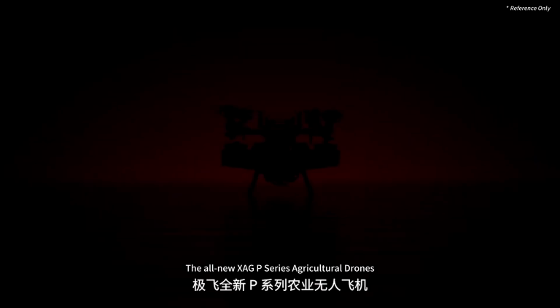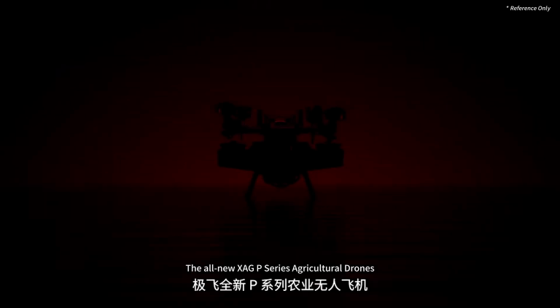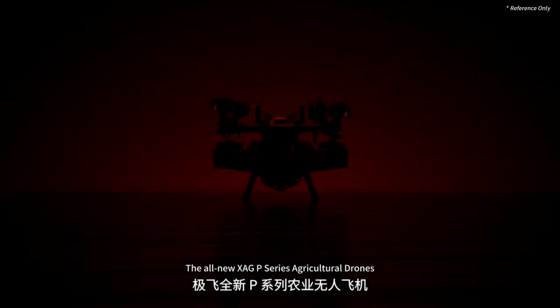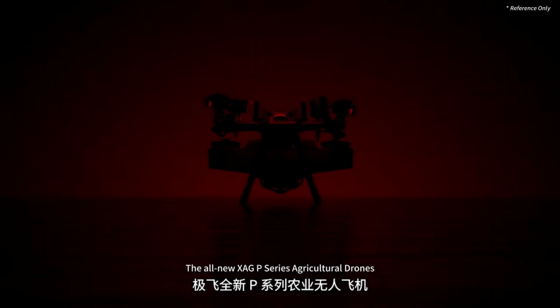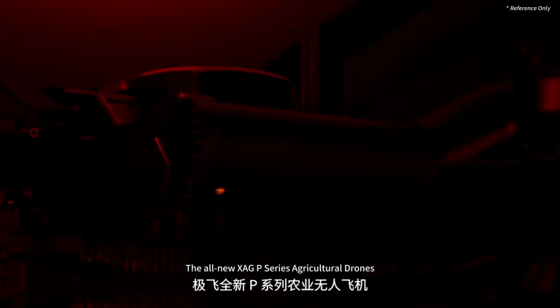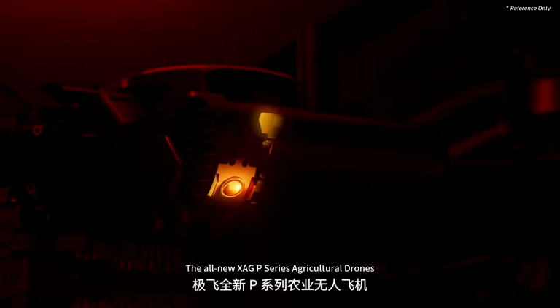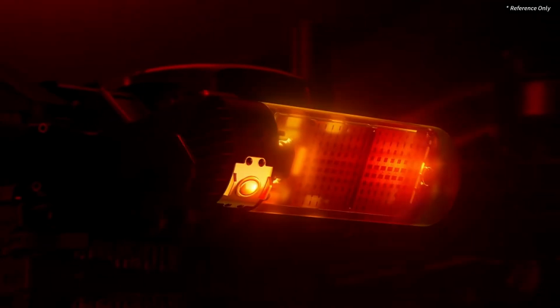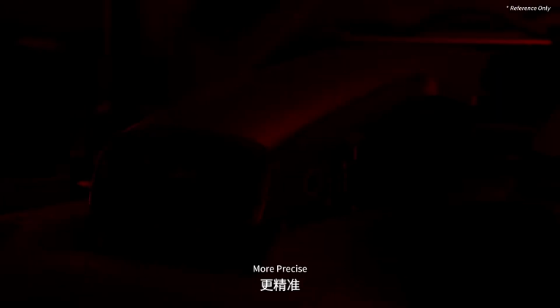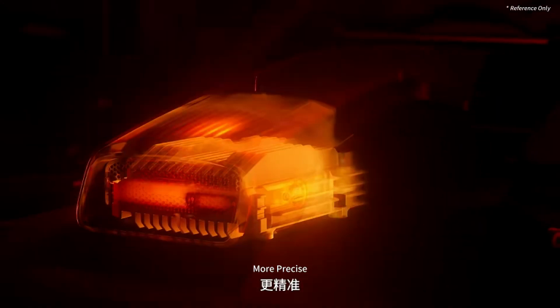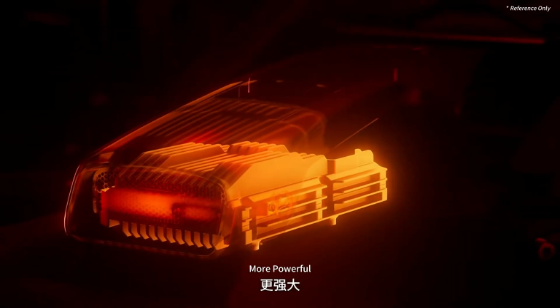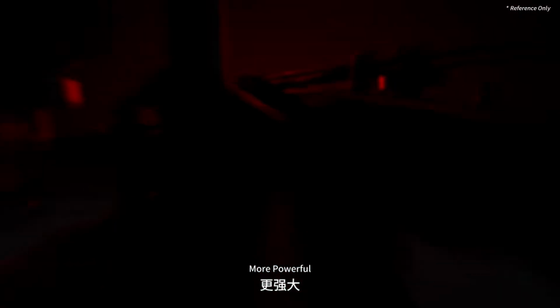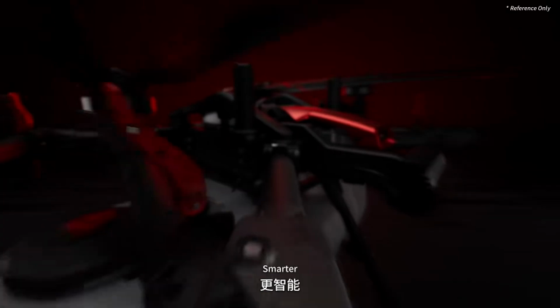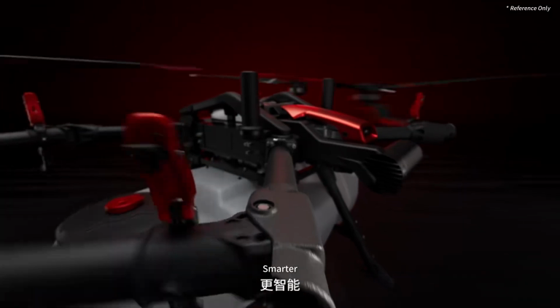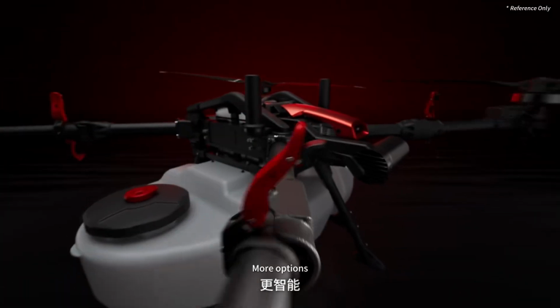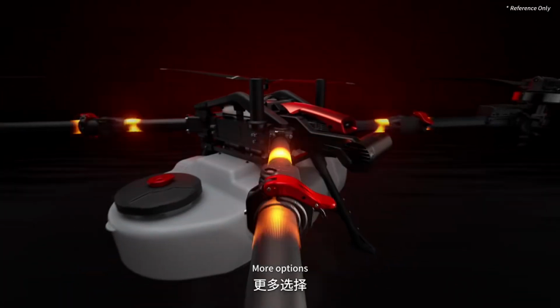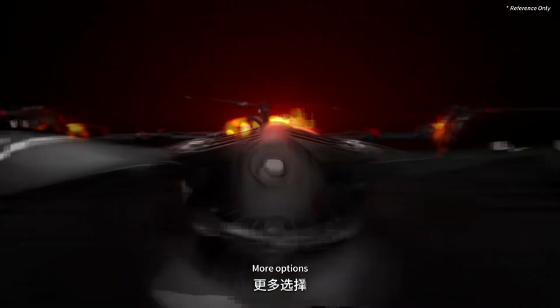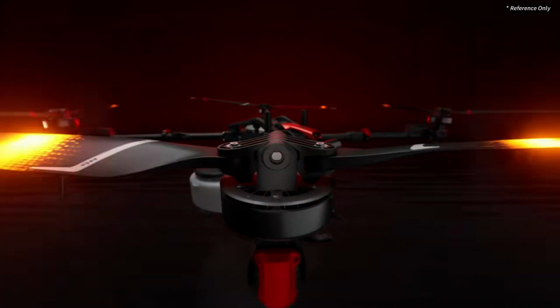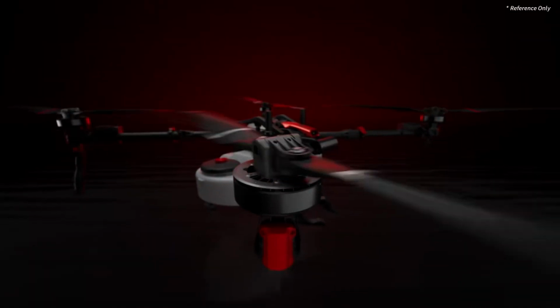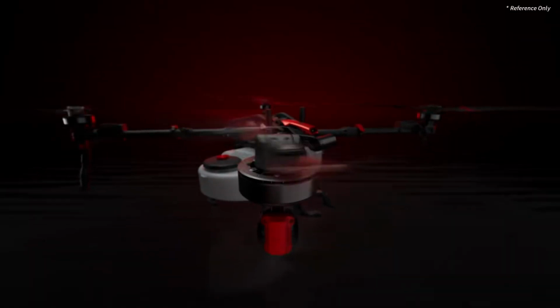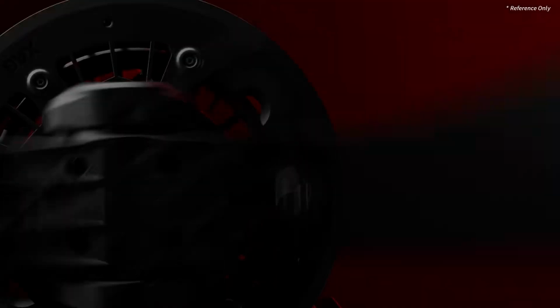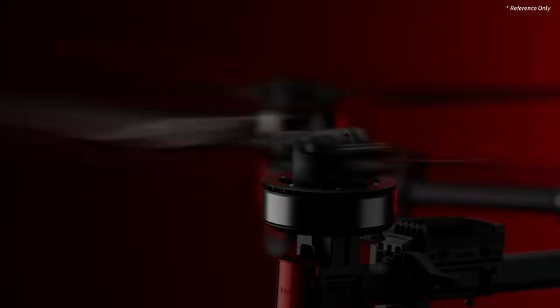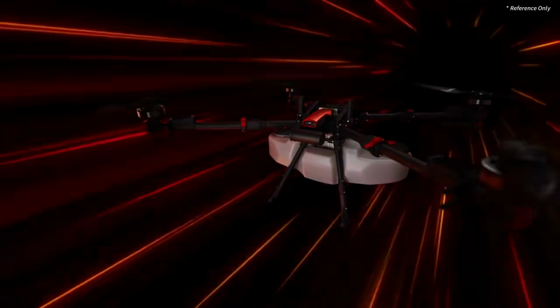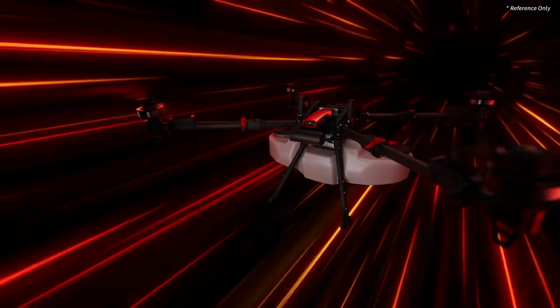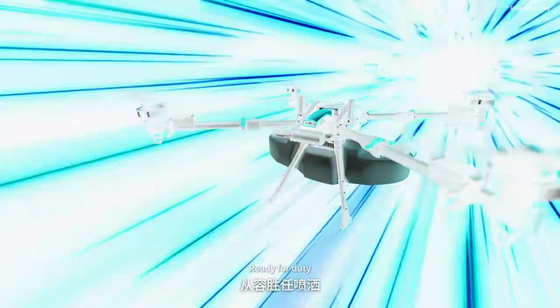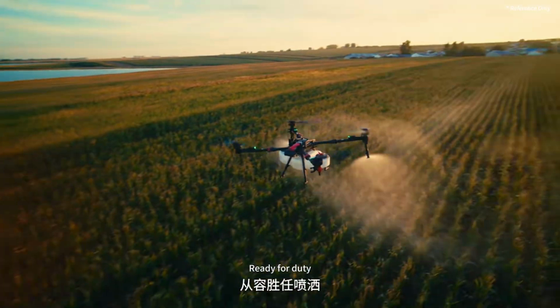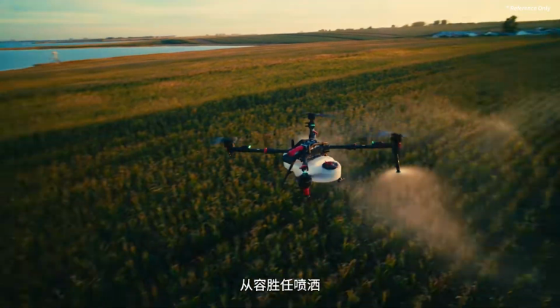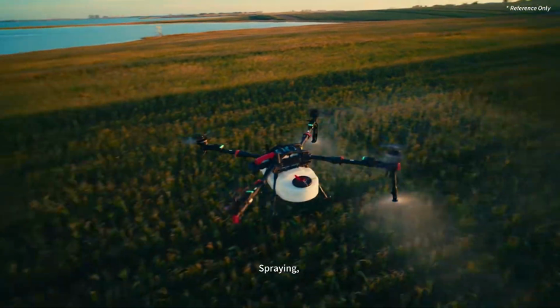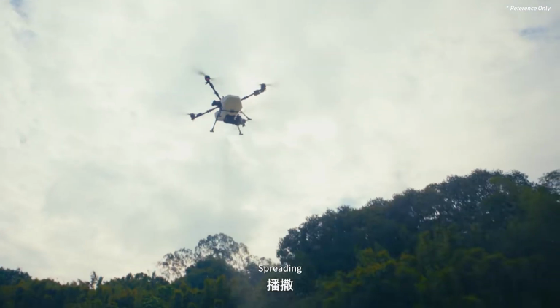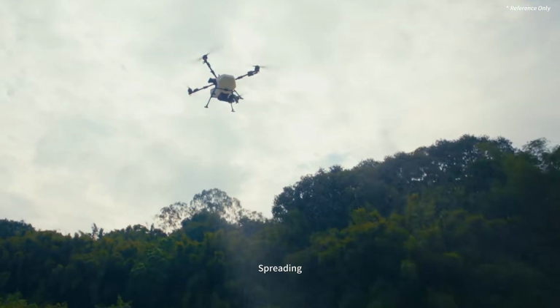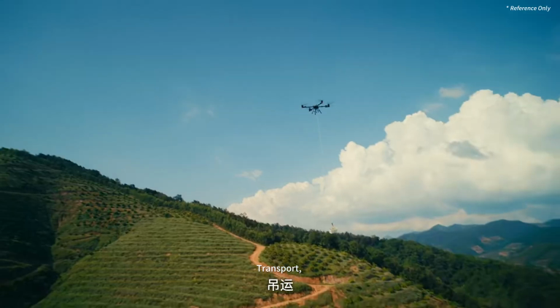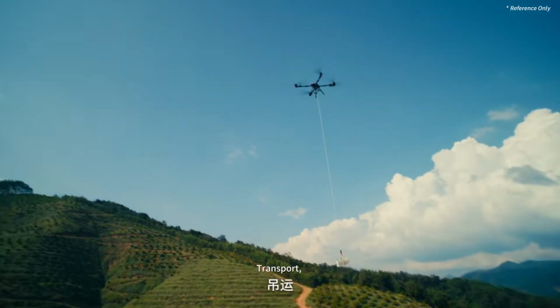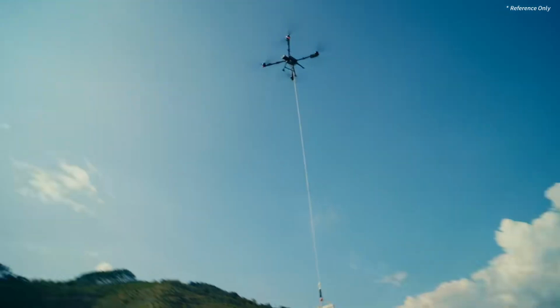The all-new XHEP series agricultural drones. More precise. More powerful. Smarter. More options. Ready for duty — spraying, spreading, transport, and surveying.